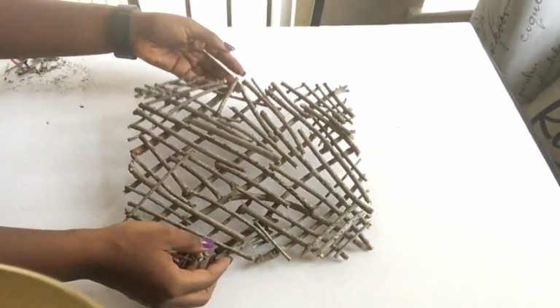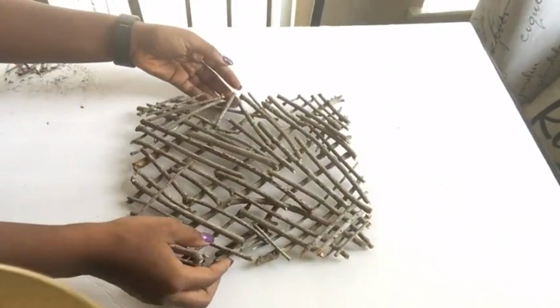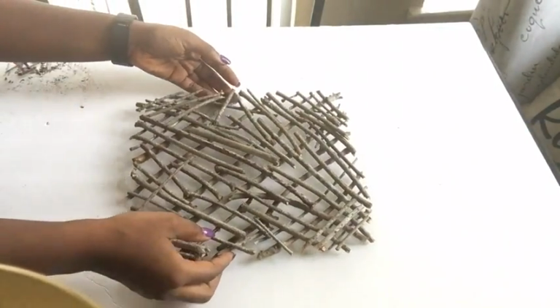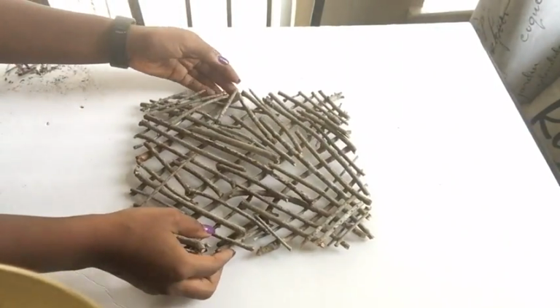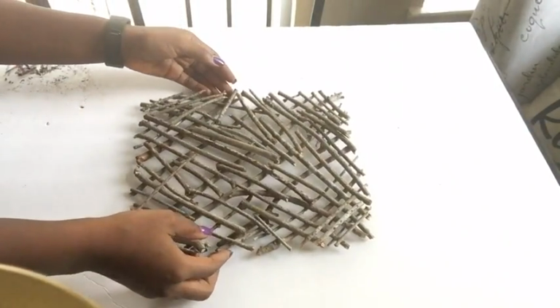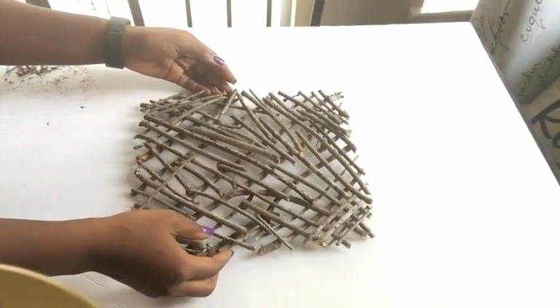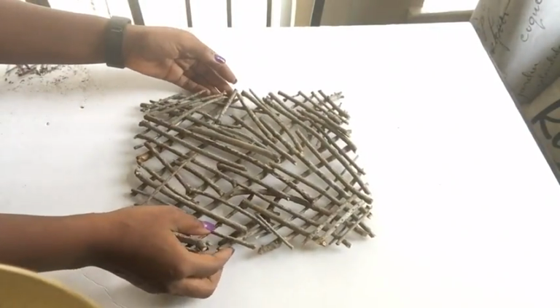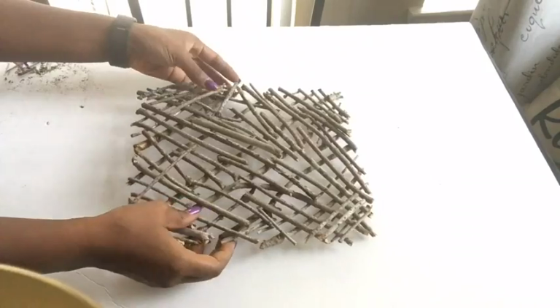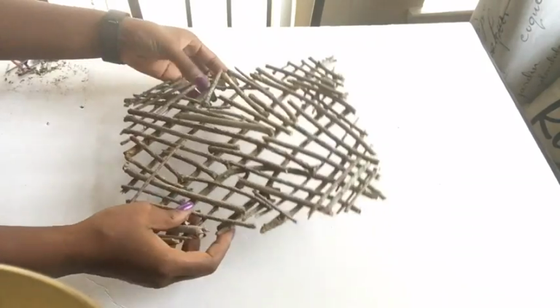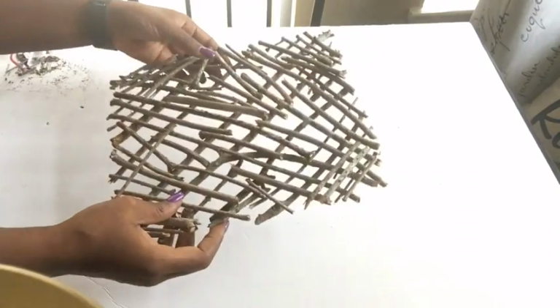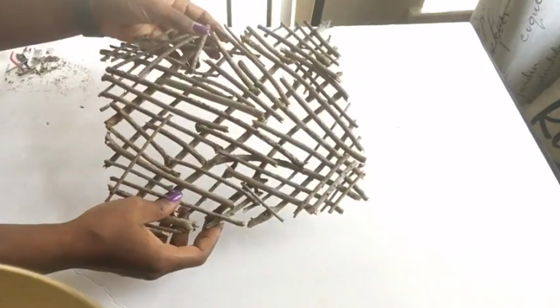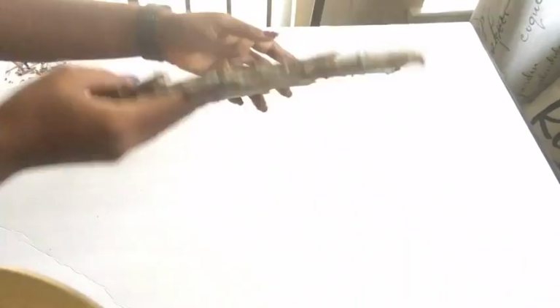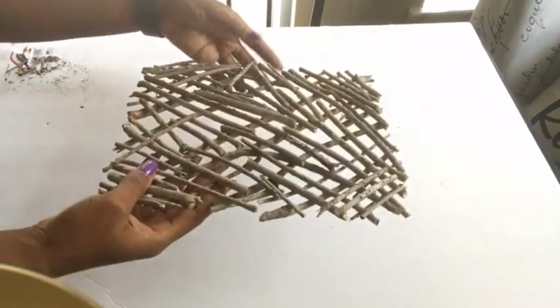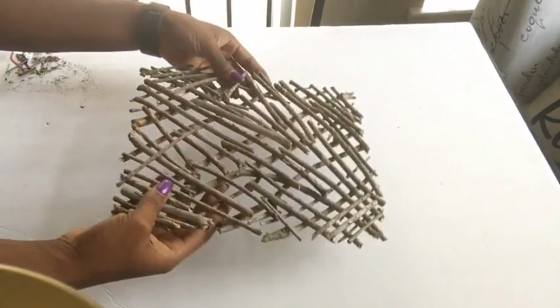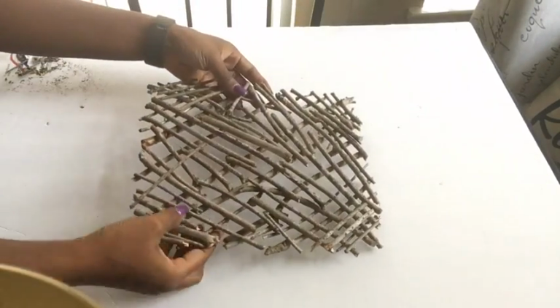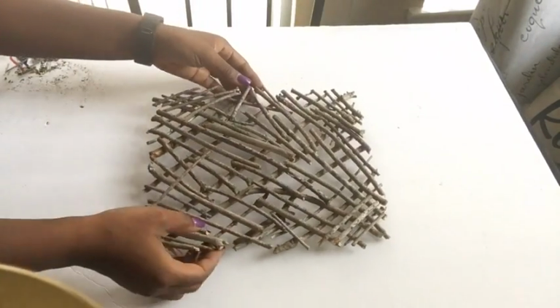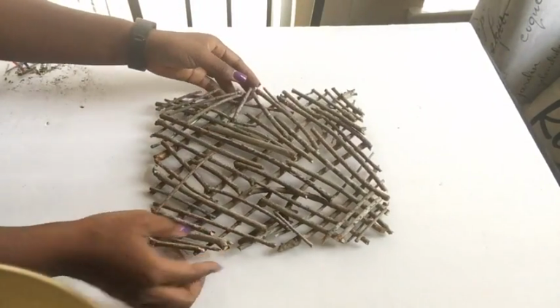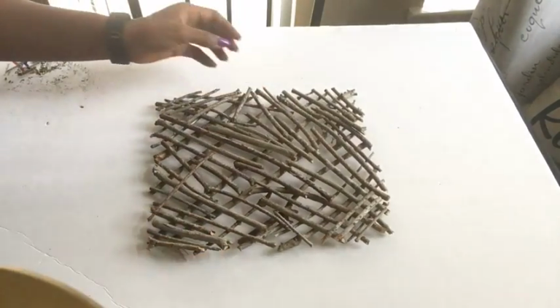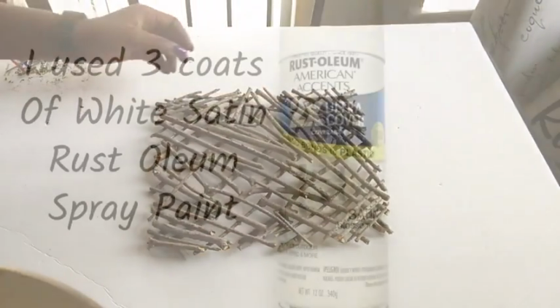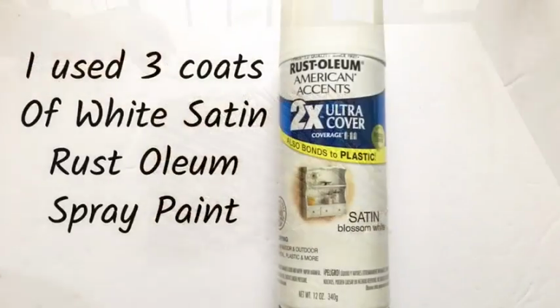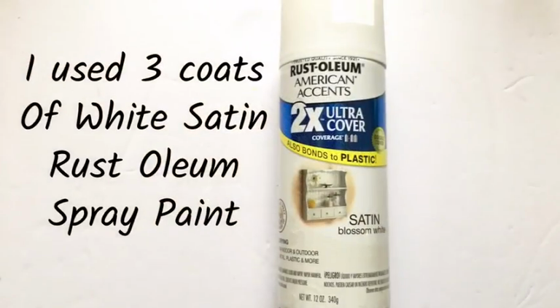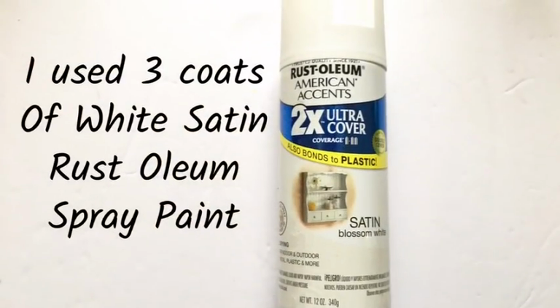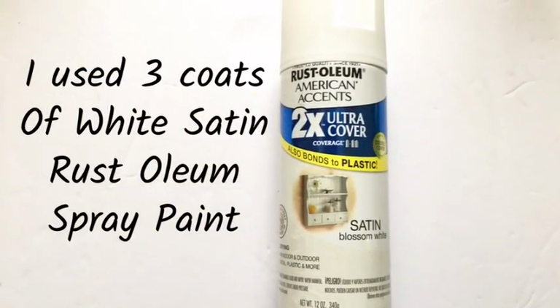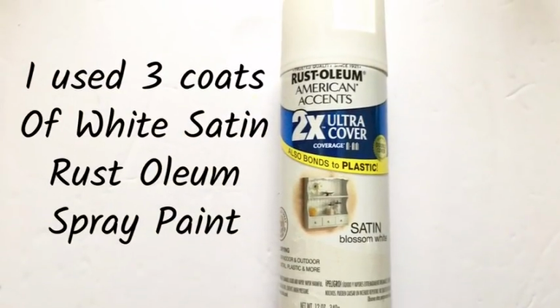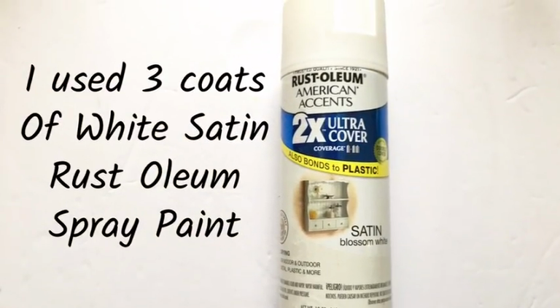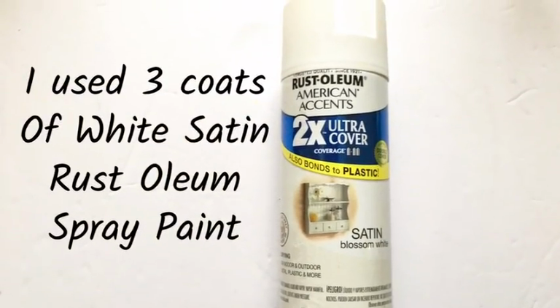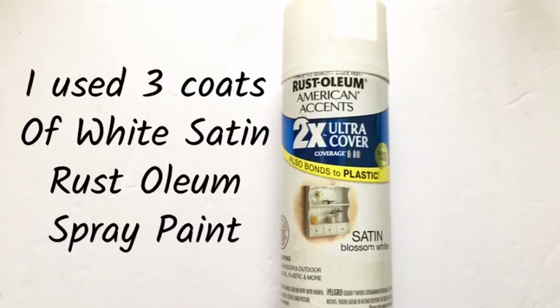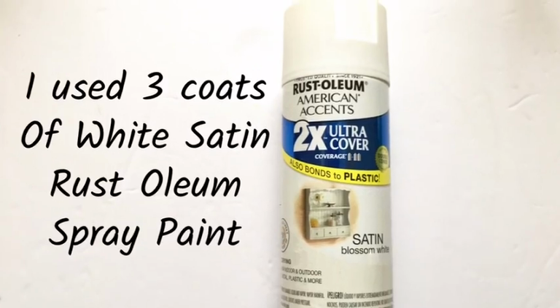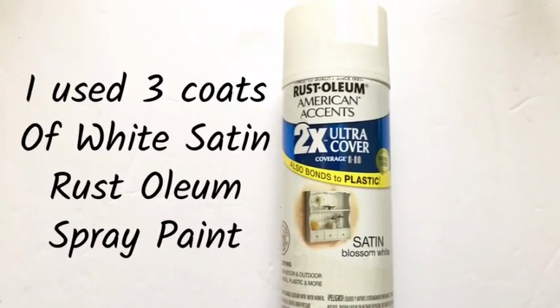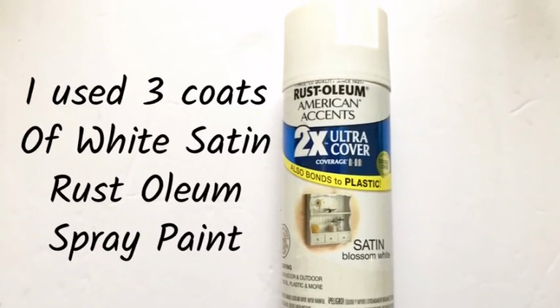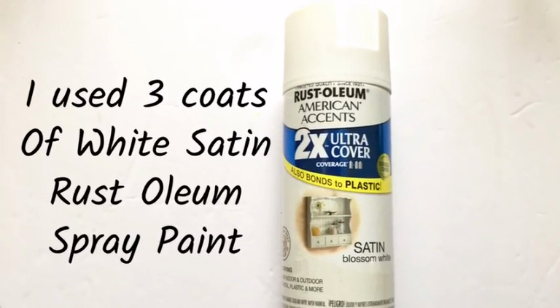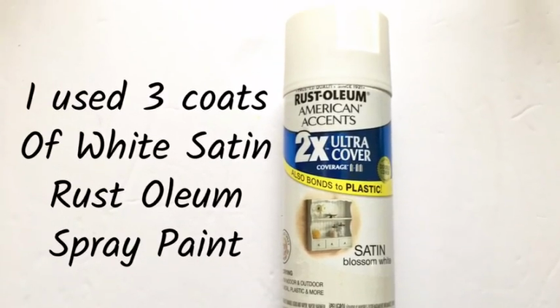Now we just take it outside and have it spray-painted. I had to go over the spray painting three times so that it would be well covered.